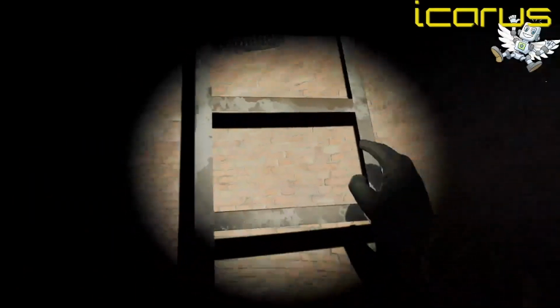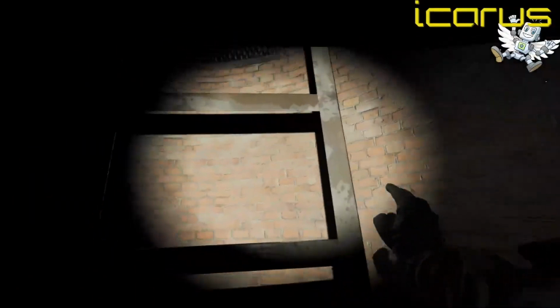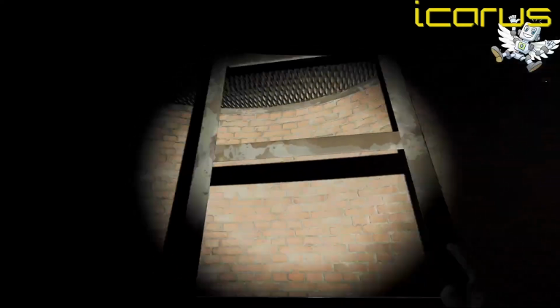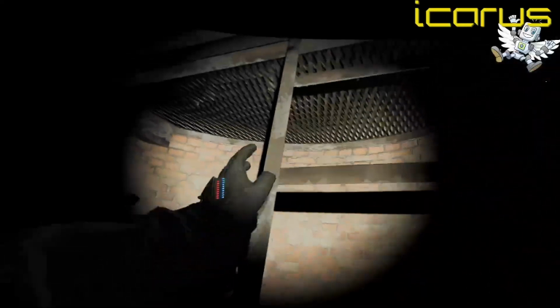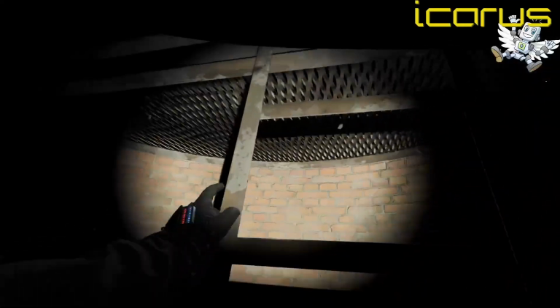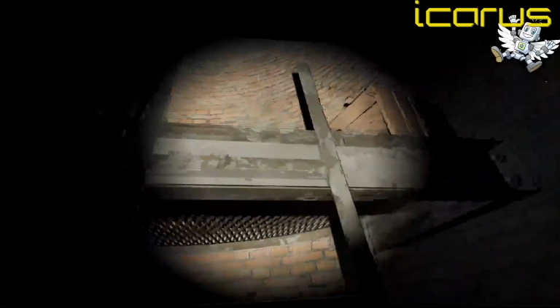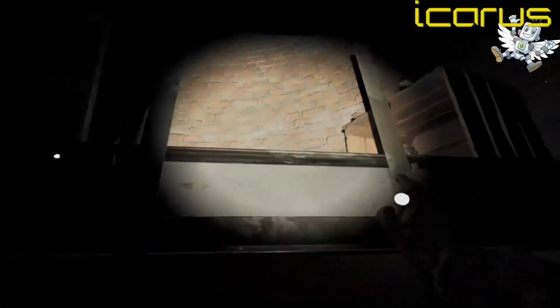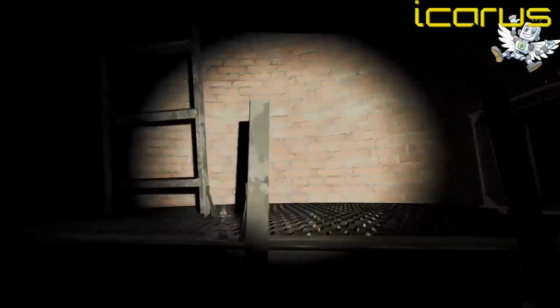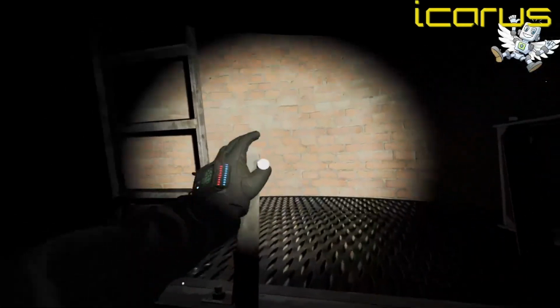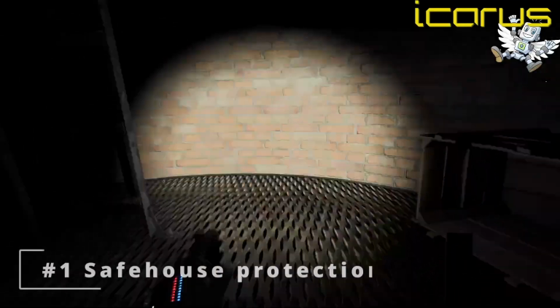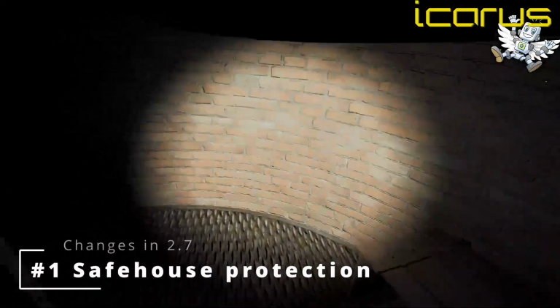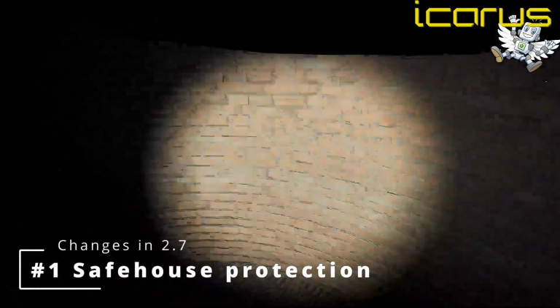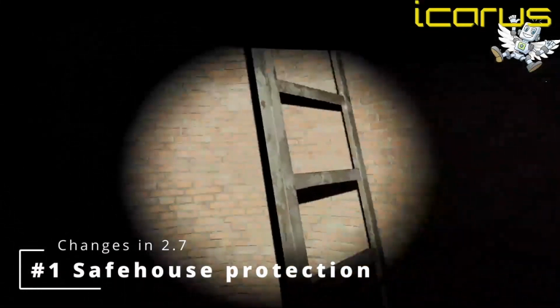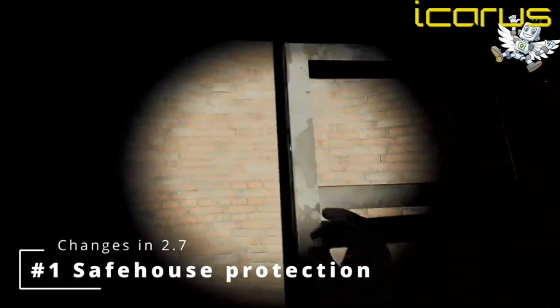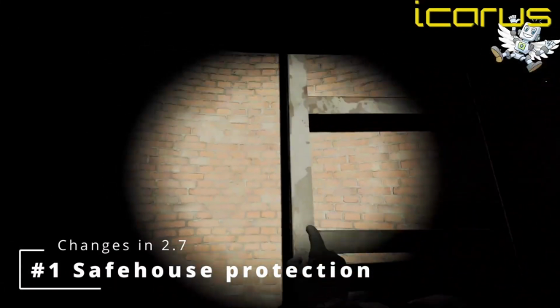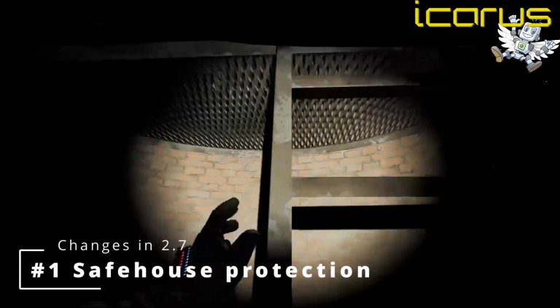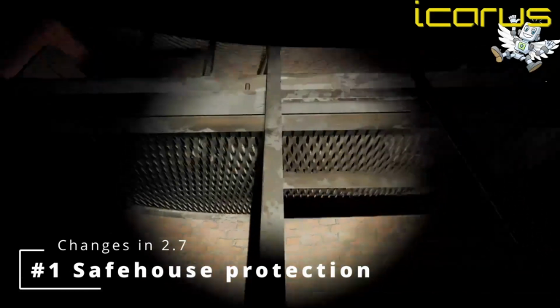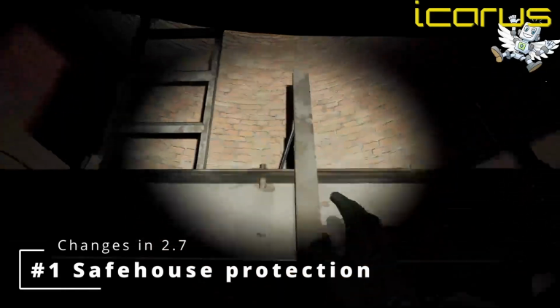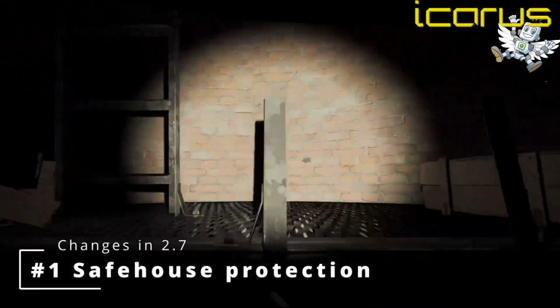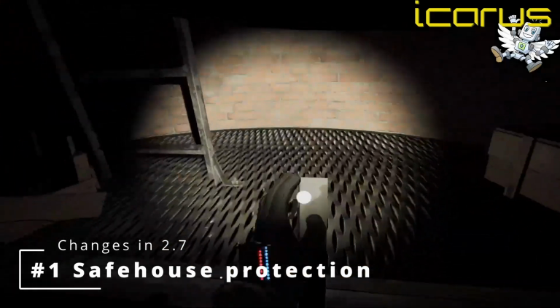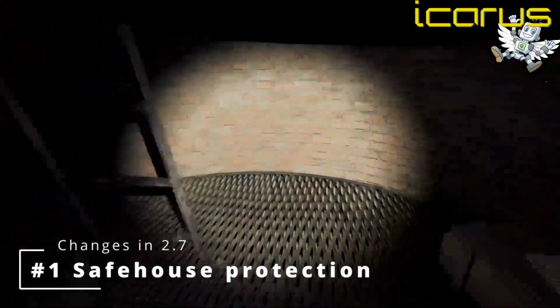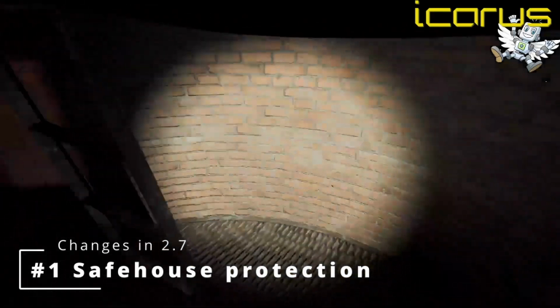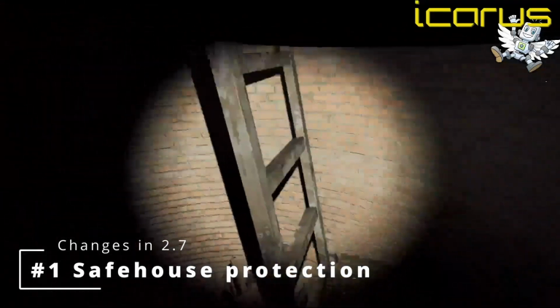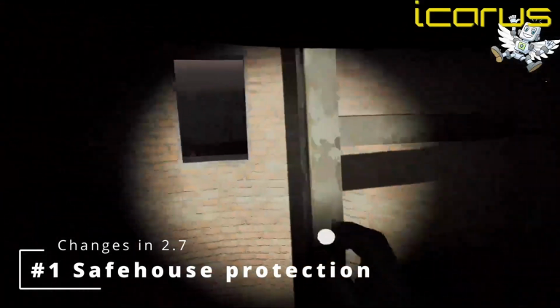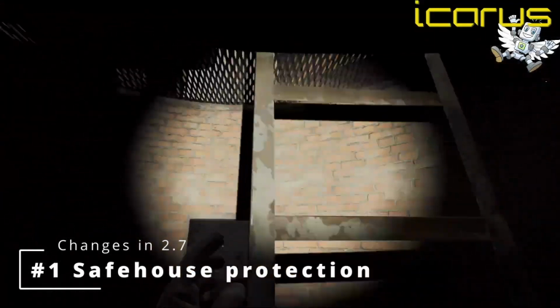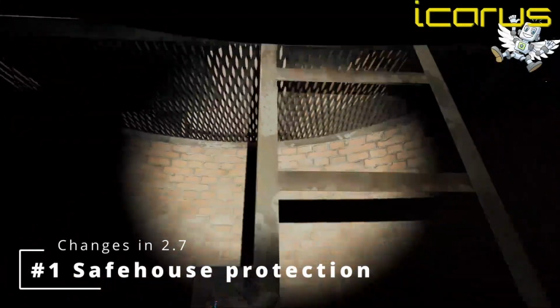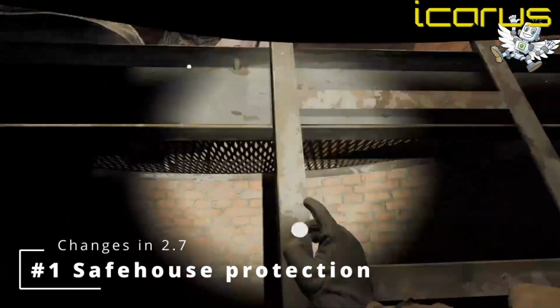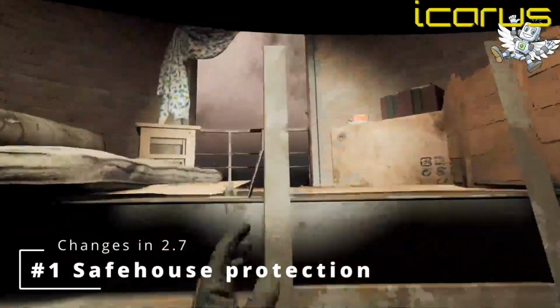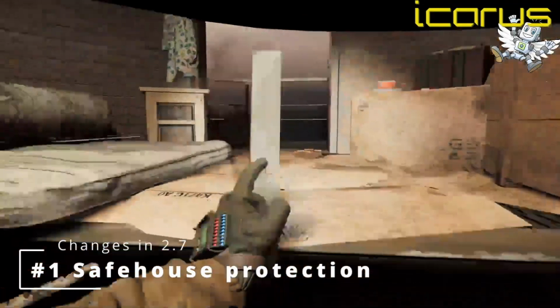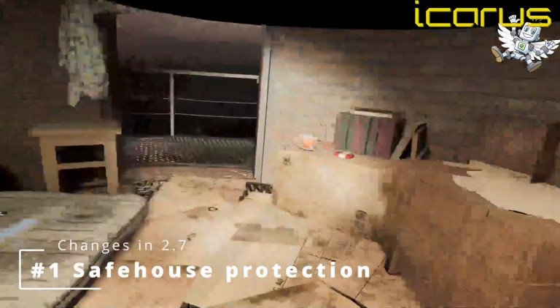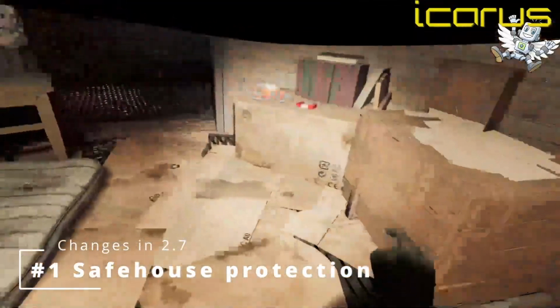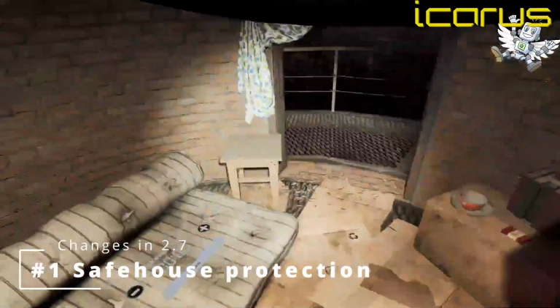Here are the four main features of this. The first one is that if you're inside a safe house inside the Radius when the tide hits, you'll be safe from teleportation. Everything will still reset, but you'll remain in place as long as you're inside a hideout.